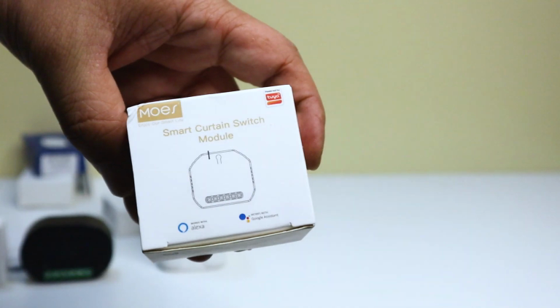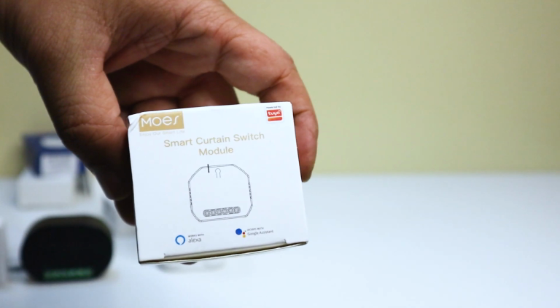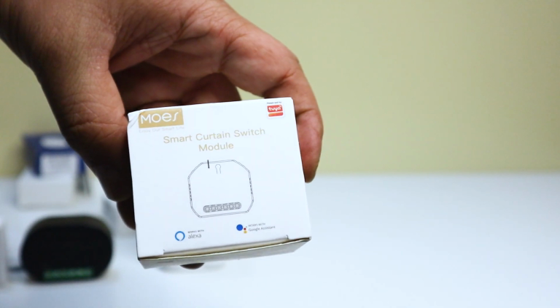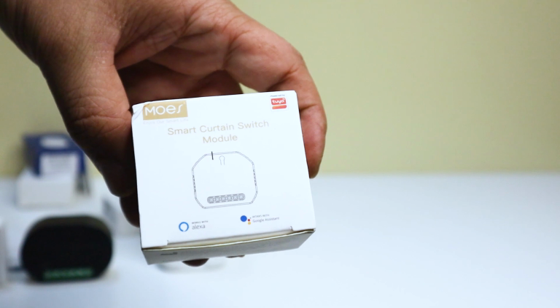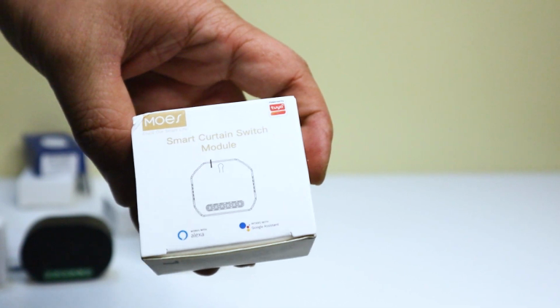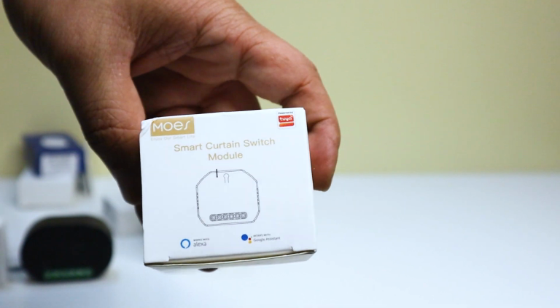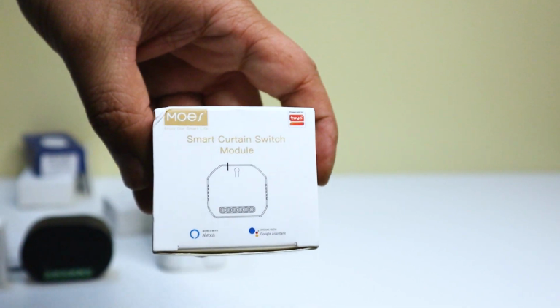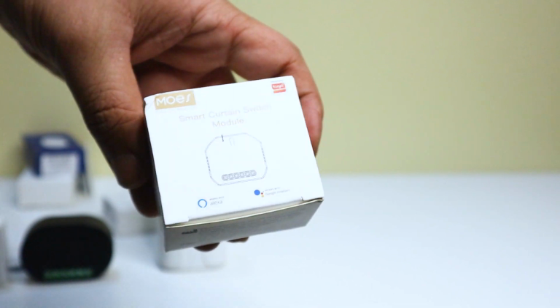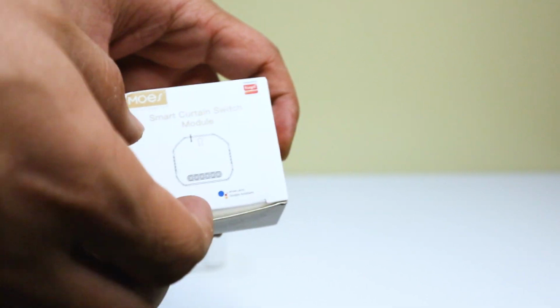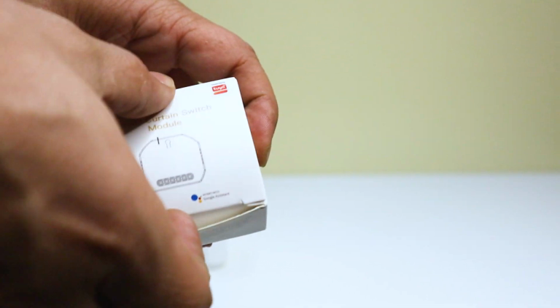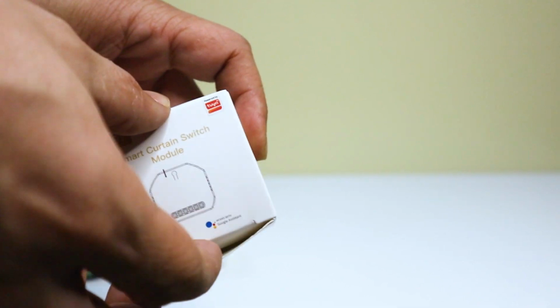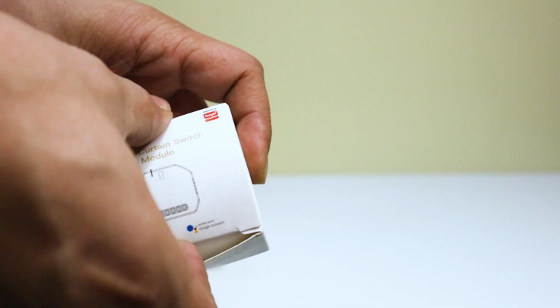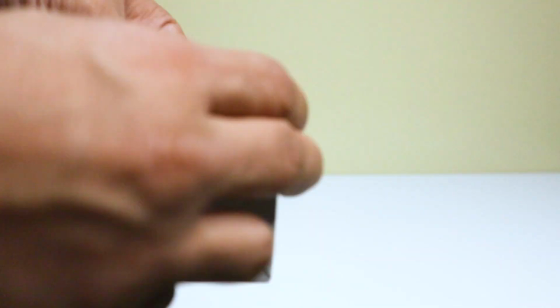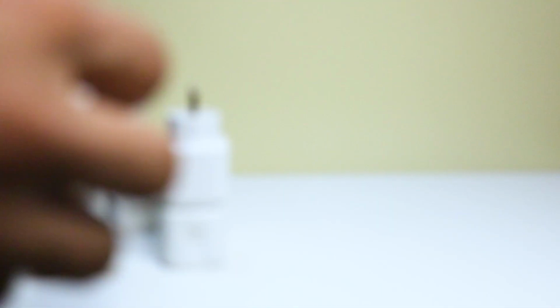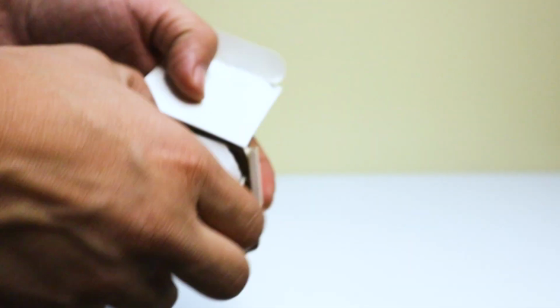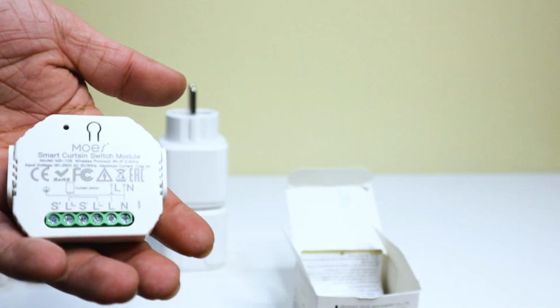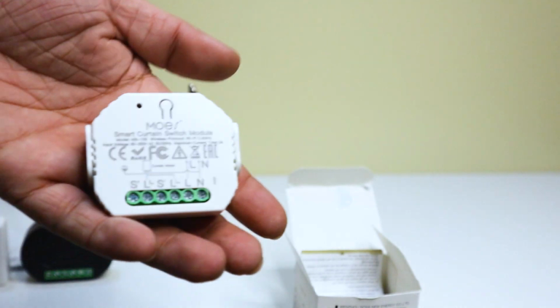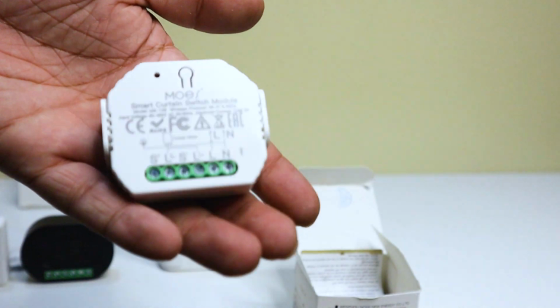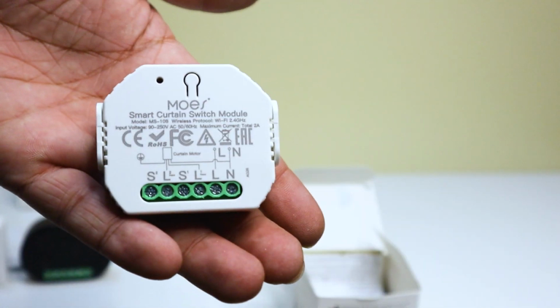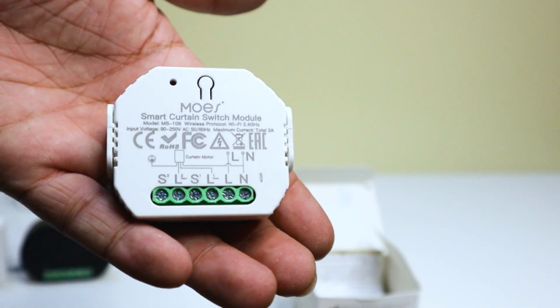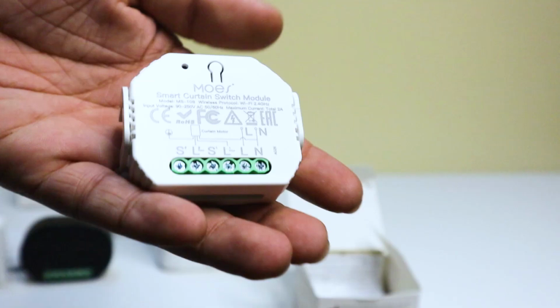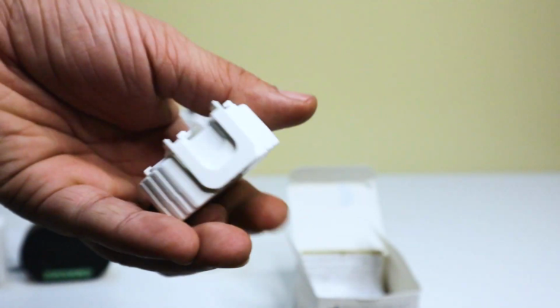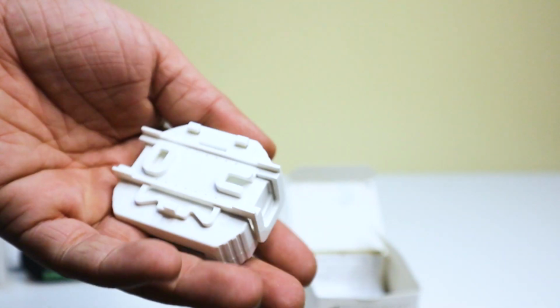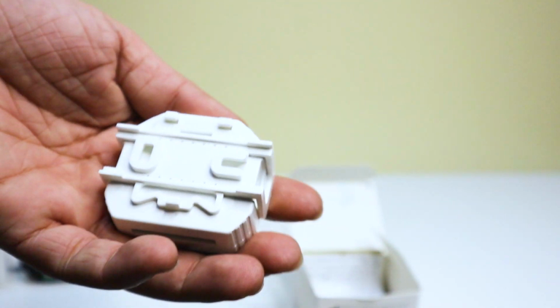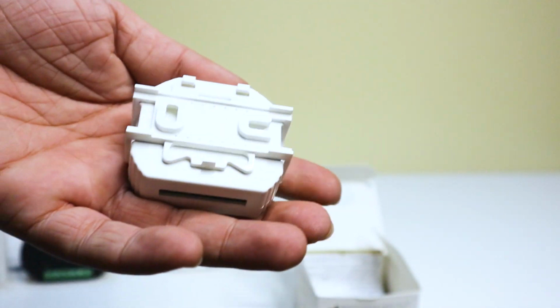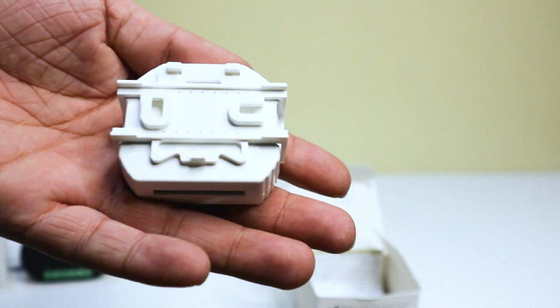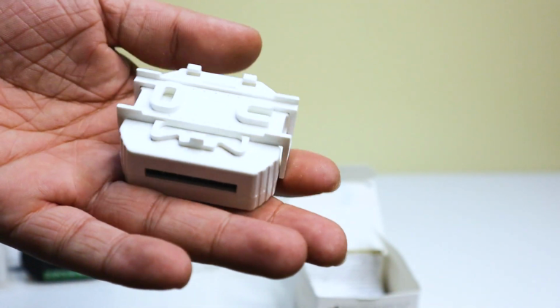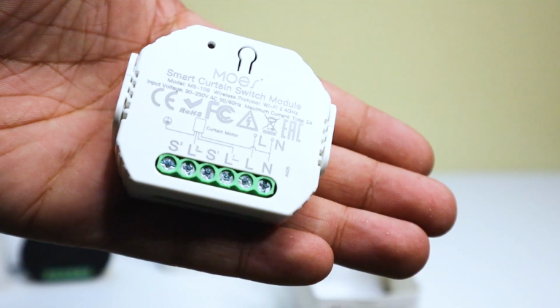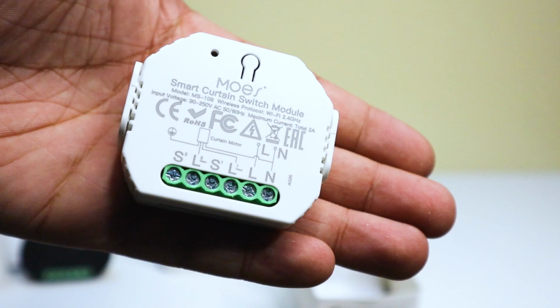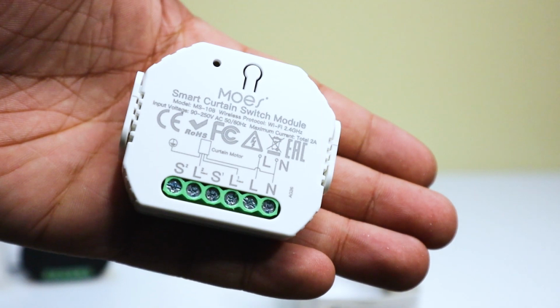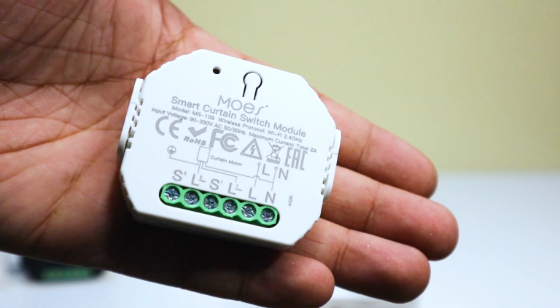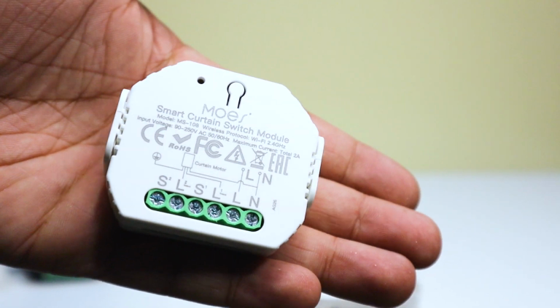The third product is the Wi-Fi smart curtain switch module. This is a small, wireless module that can be used to control your curtains or blinds. It can be controlled from anywhere in the world with your smartphone or other device.